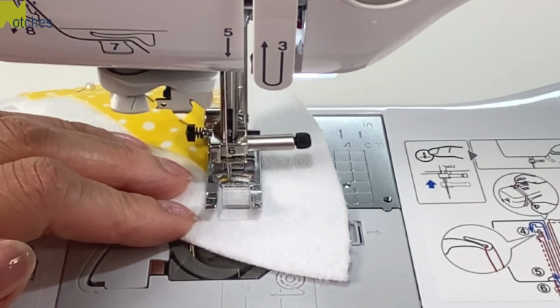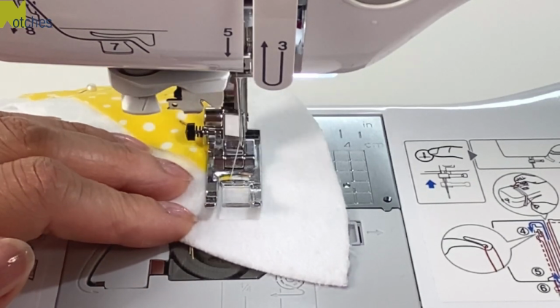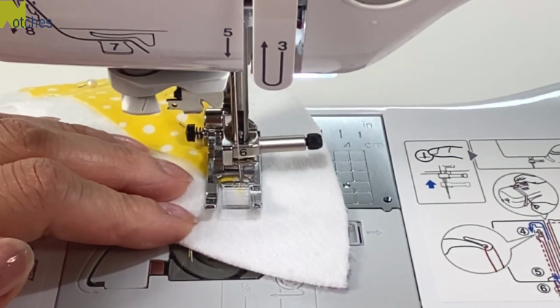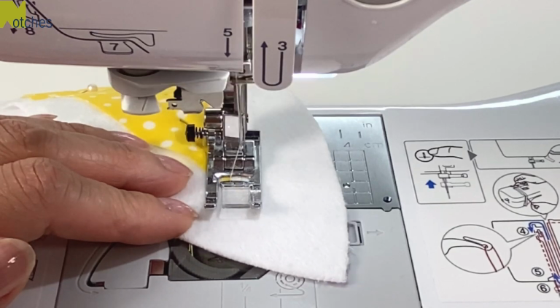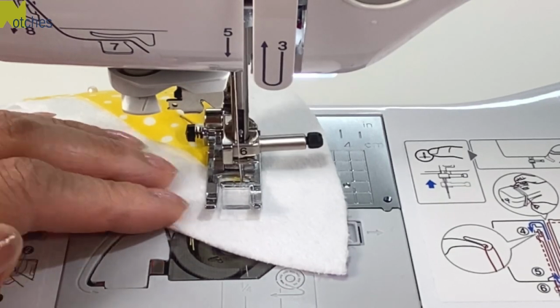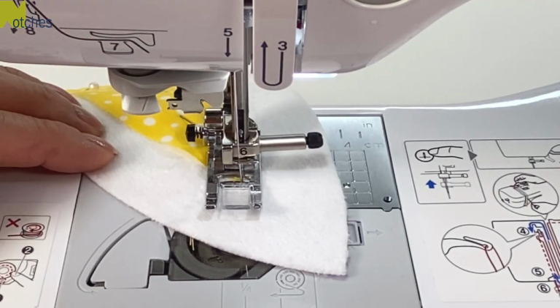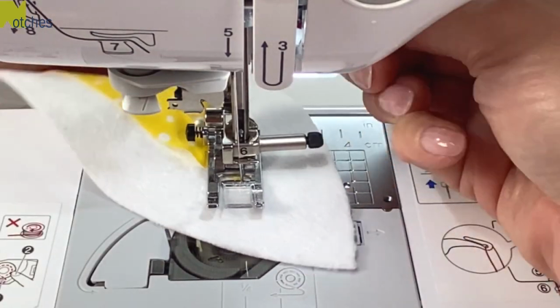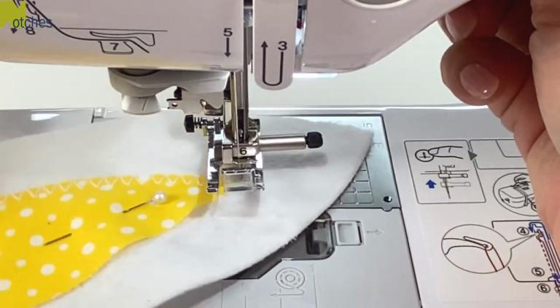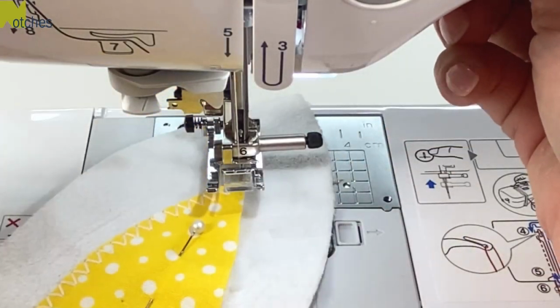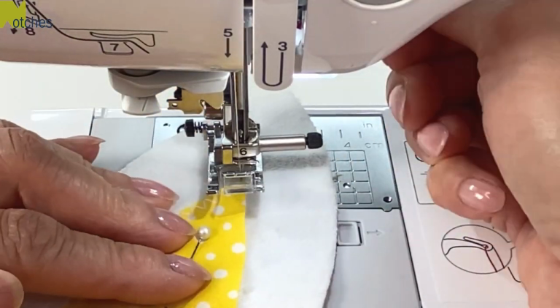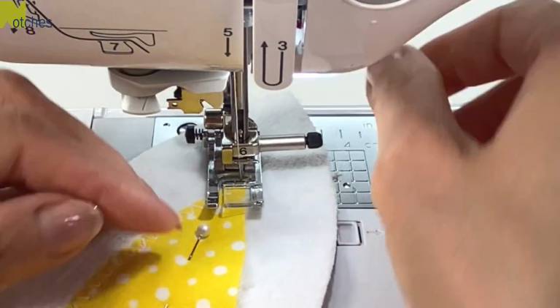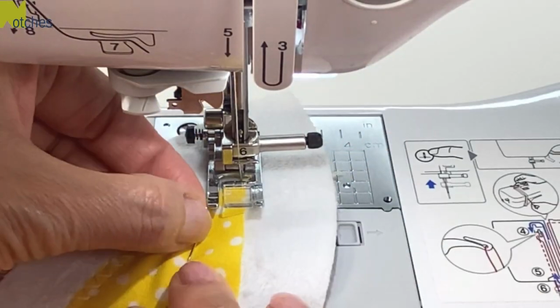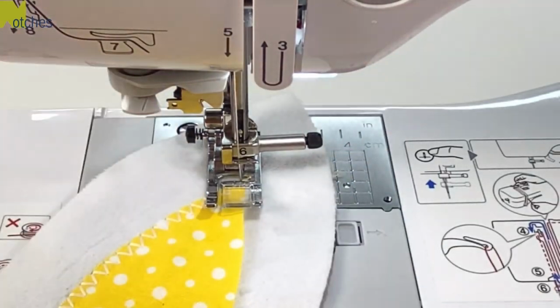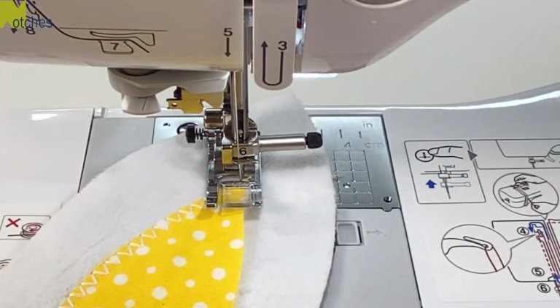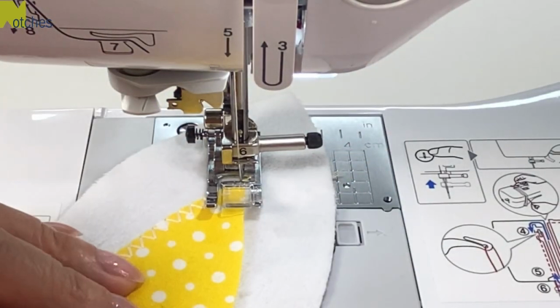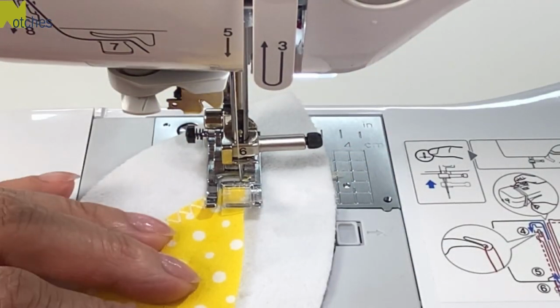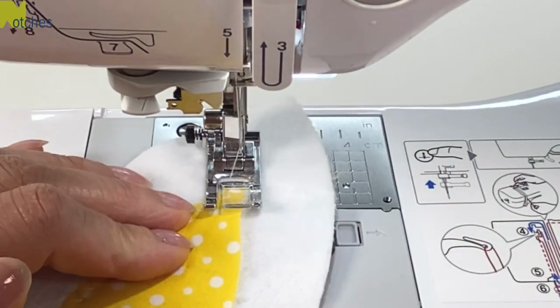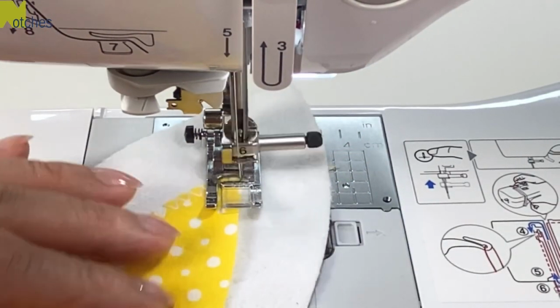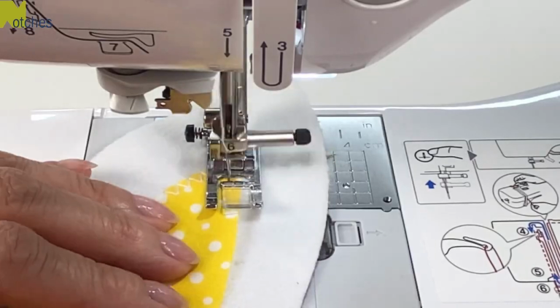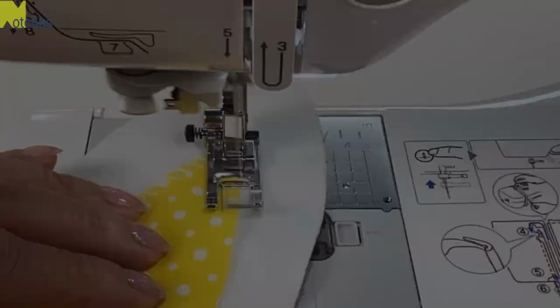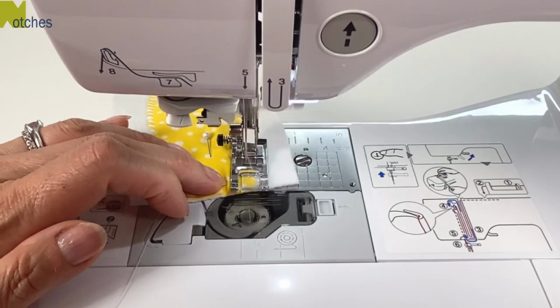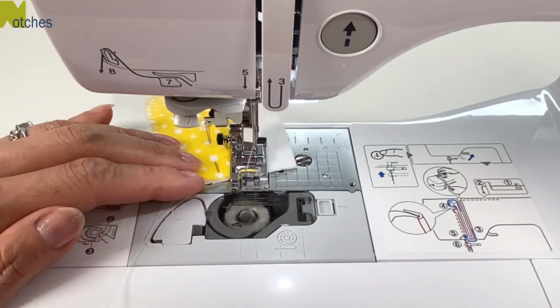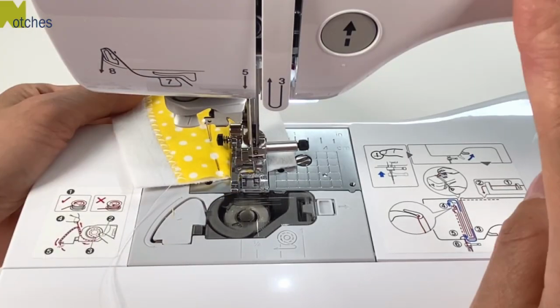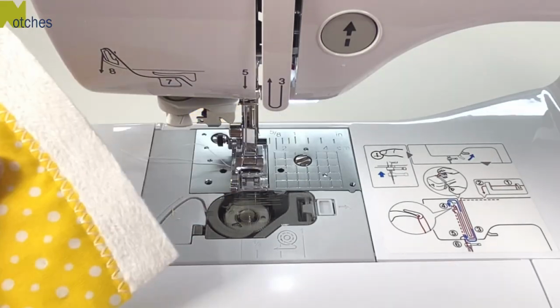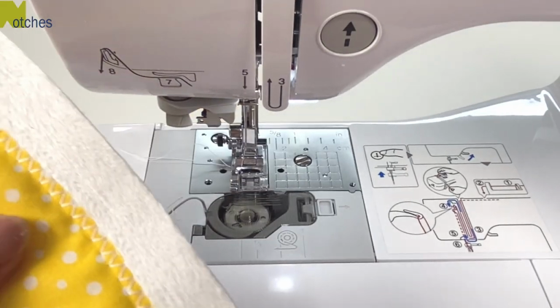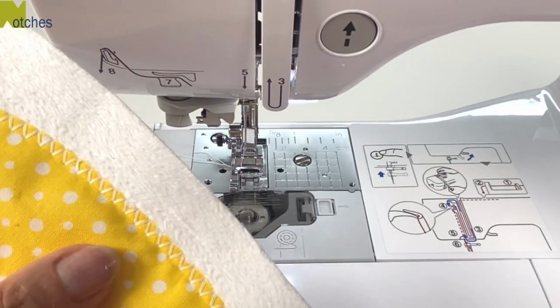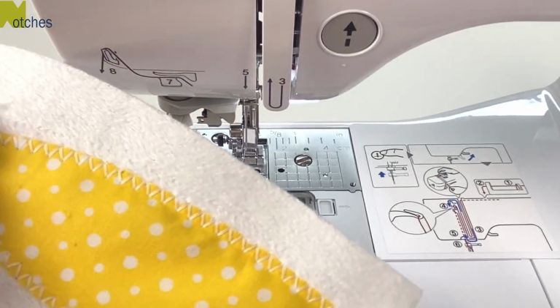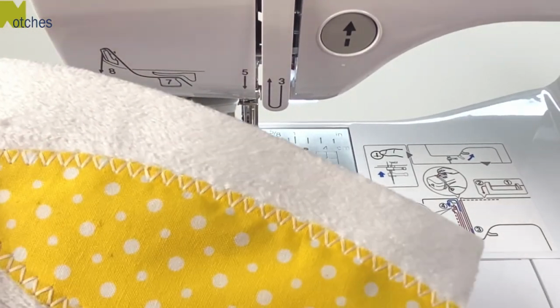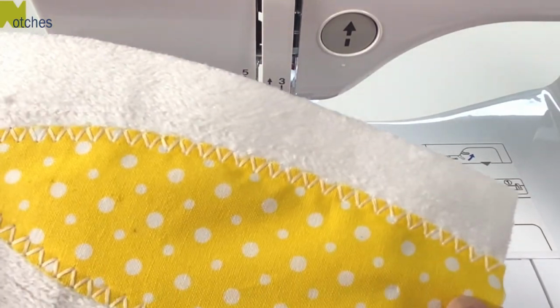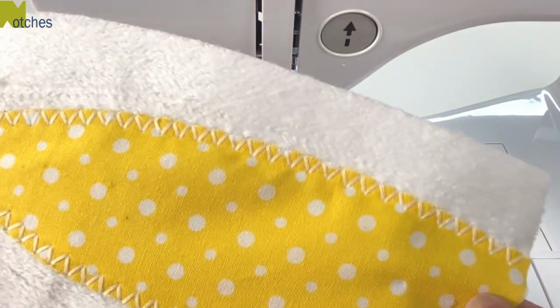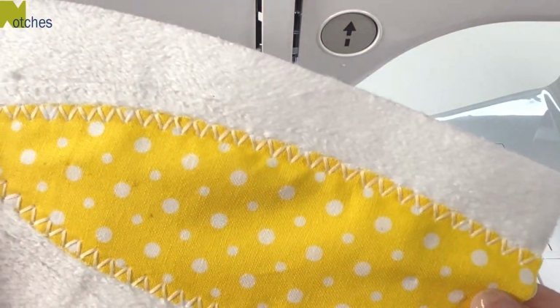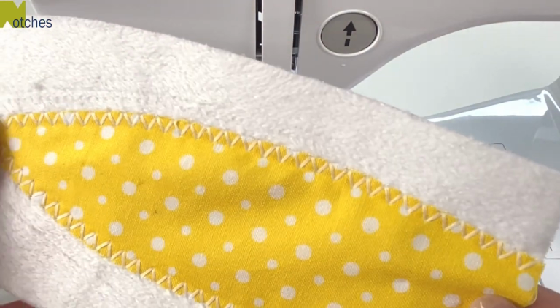When you get to the point, have your needle down, lift your foot, pivot and continue. I love the way it looks like a nice thick zigzag.